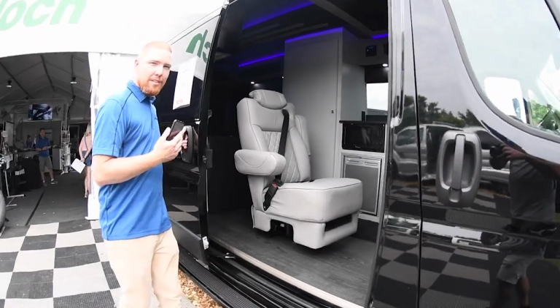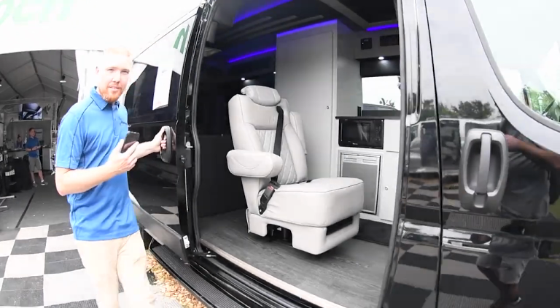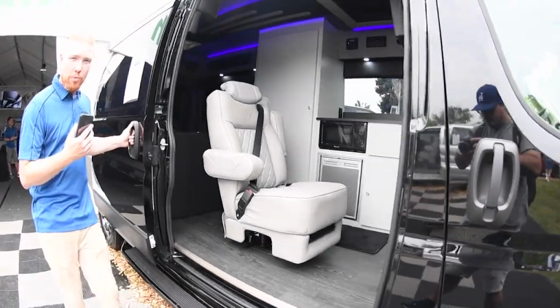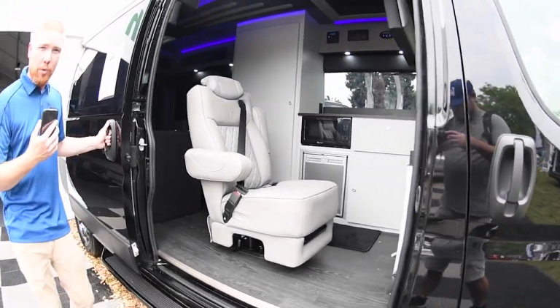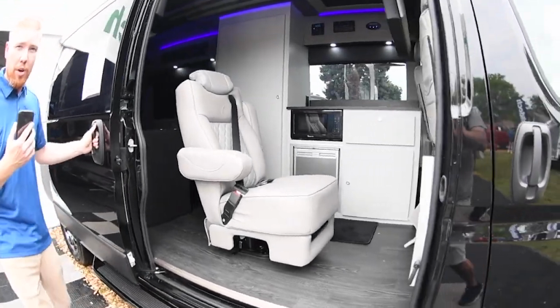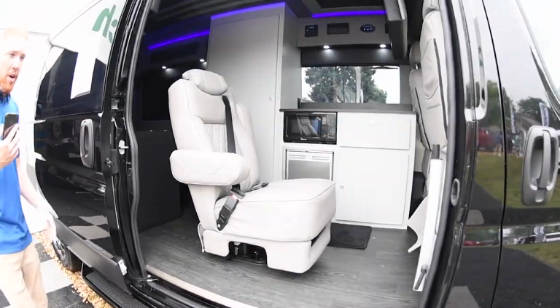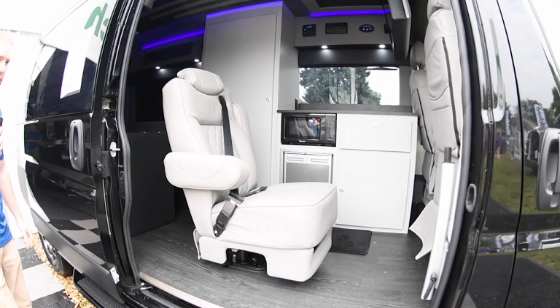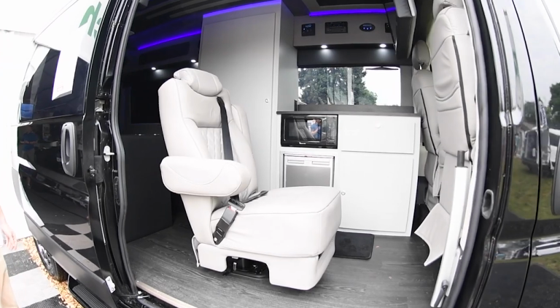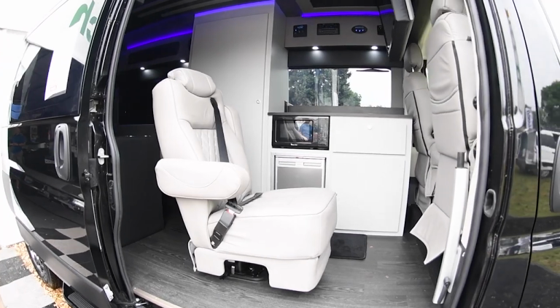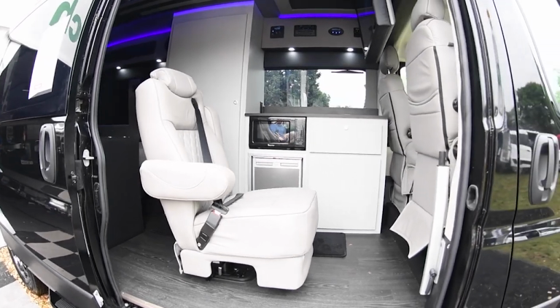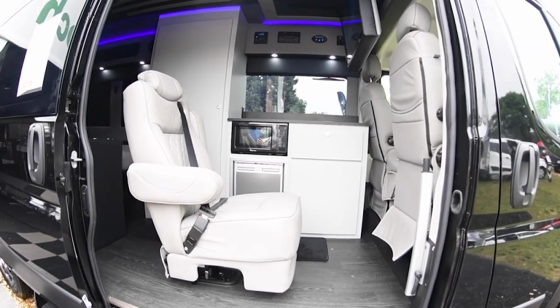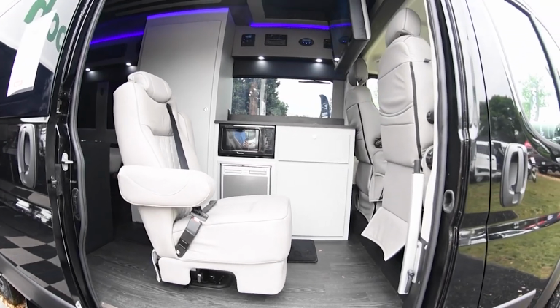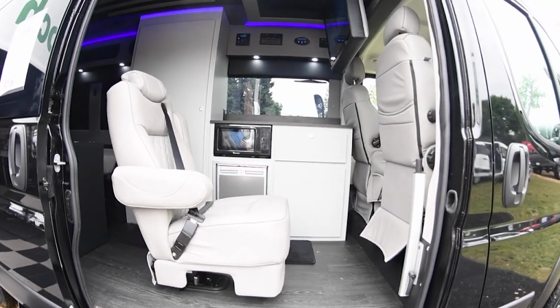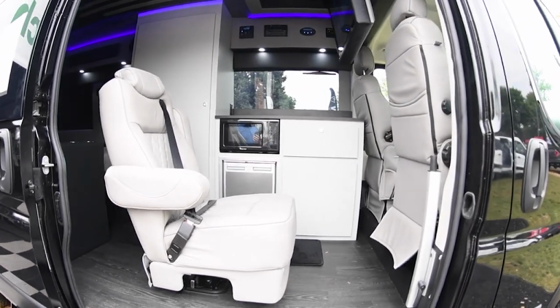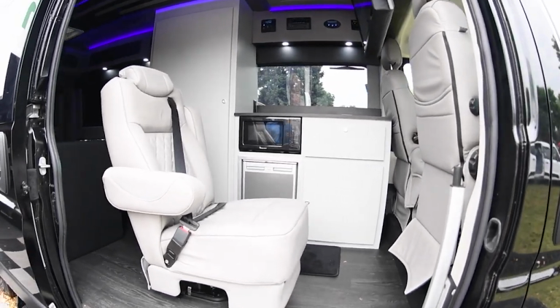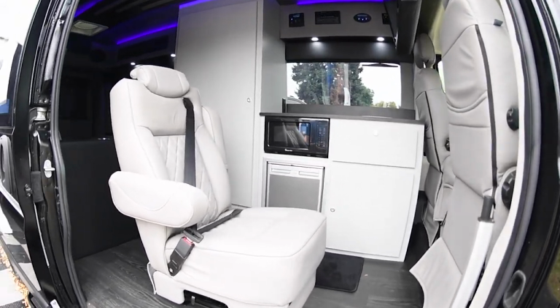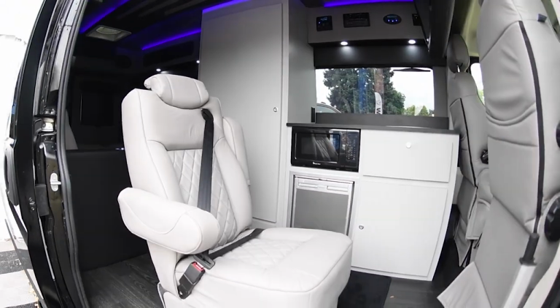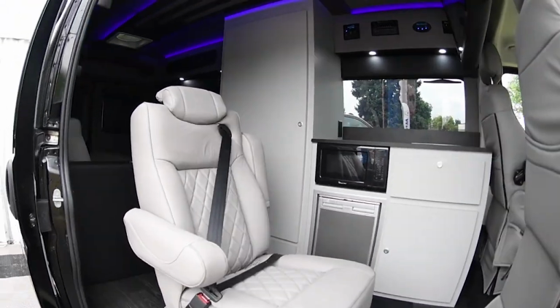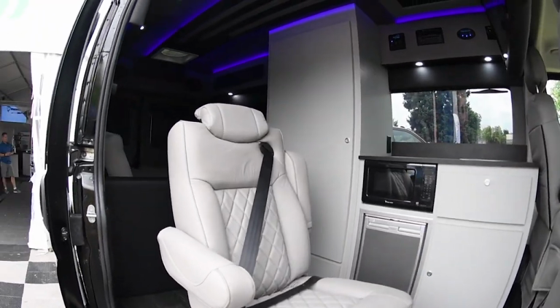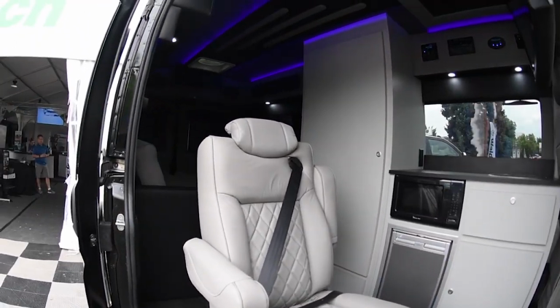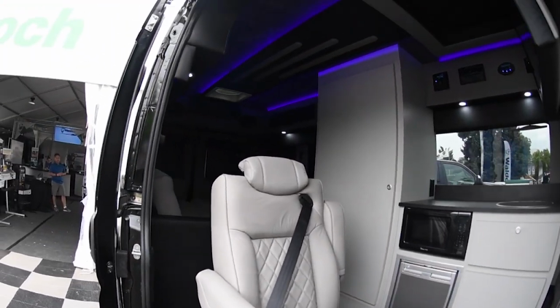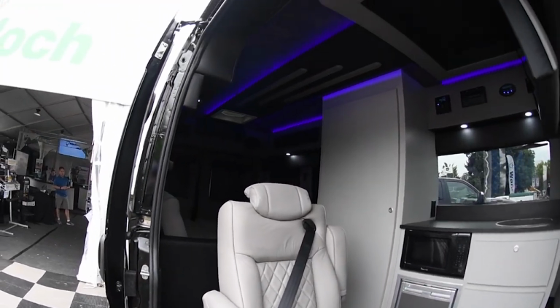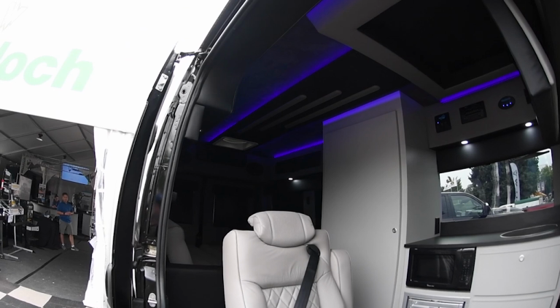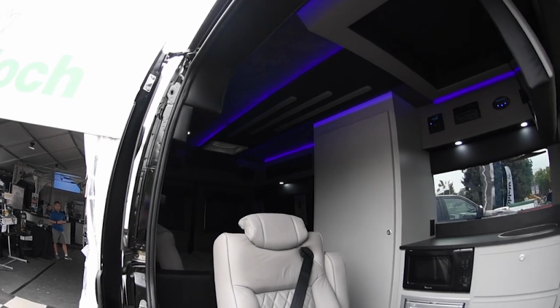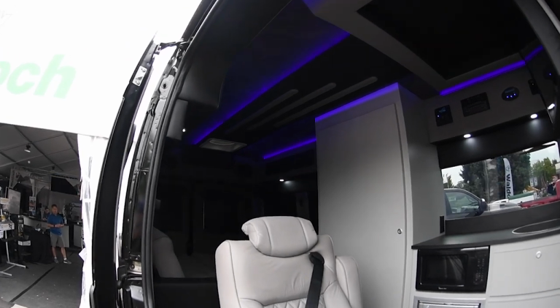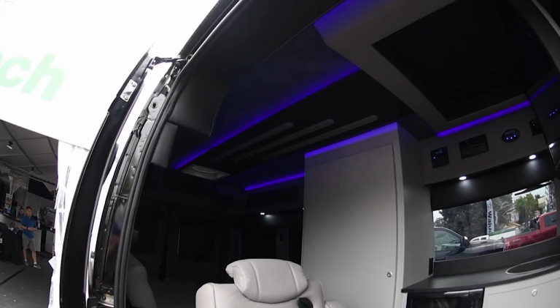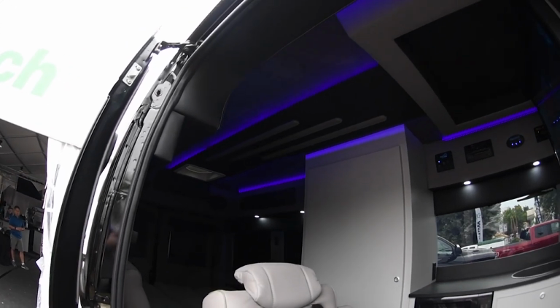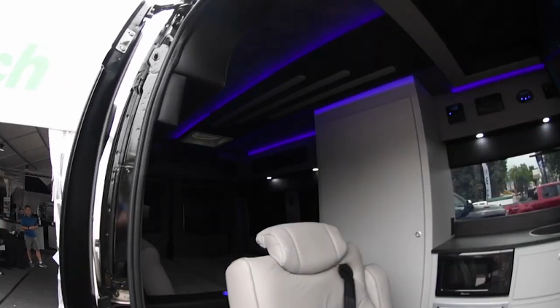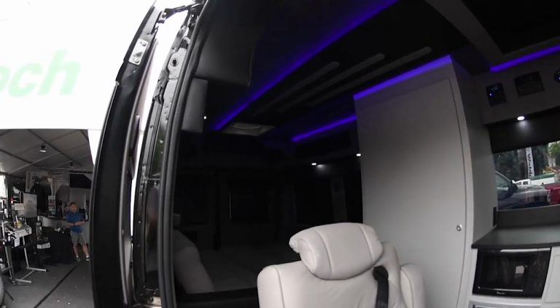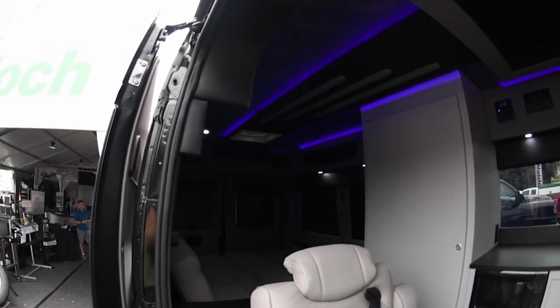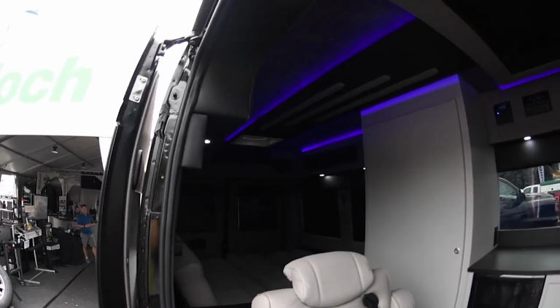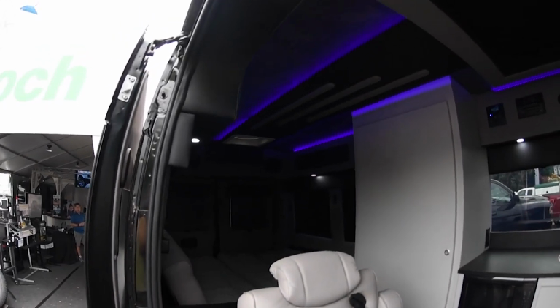This is a 2021 Ram ProMaster with all sorts of features, and I'm going to walk you through everything here. We'll give you a couple of camera shots so you can see what it looks like on the inside before I go through it all.